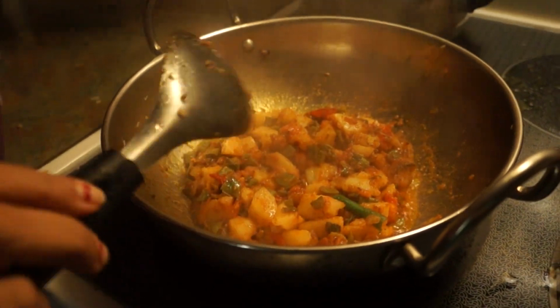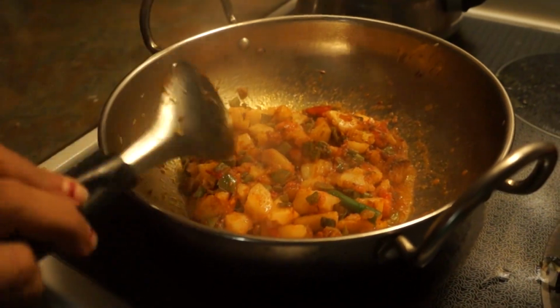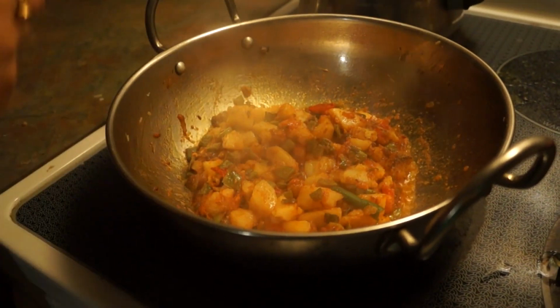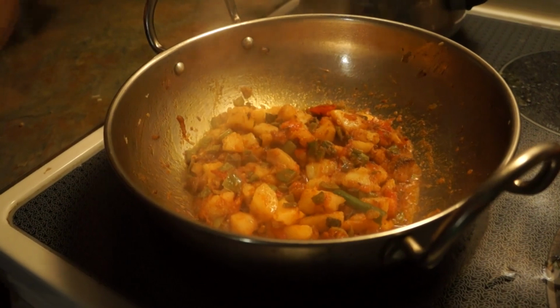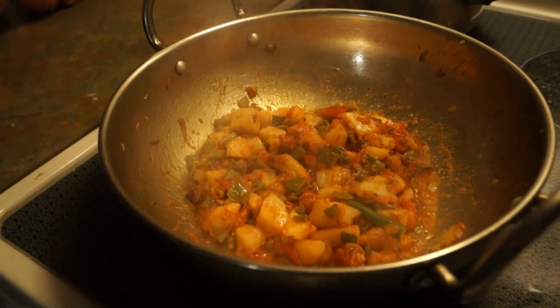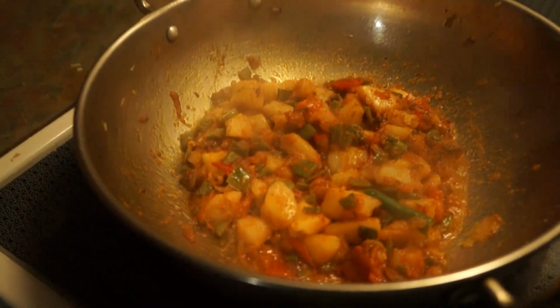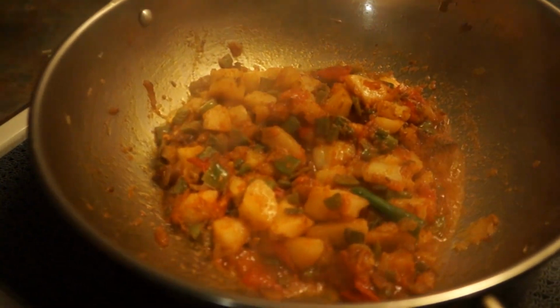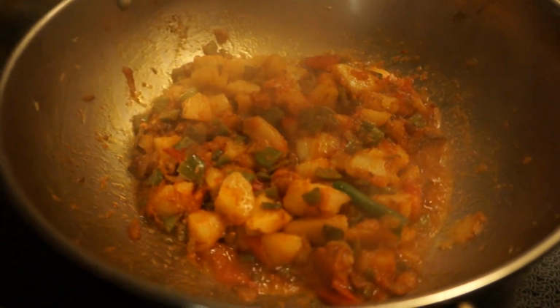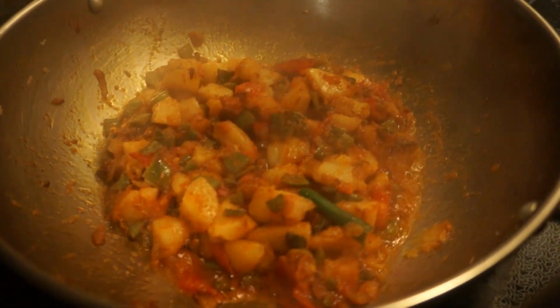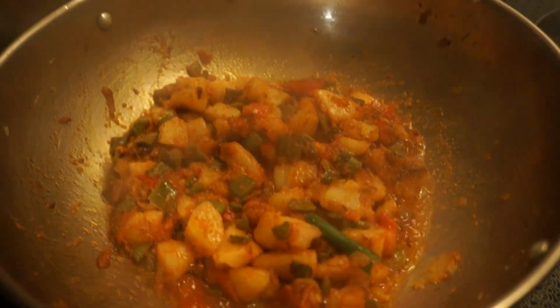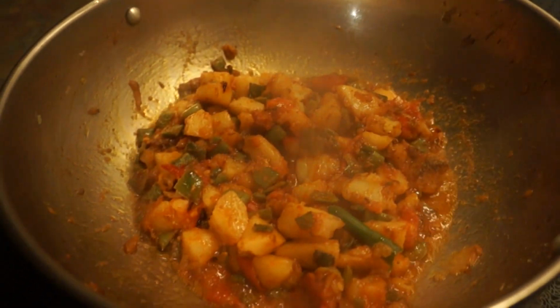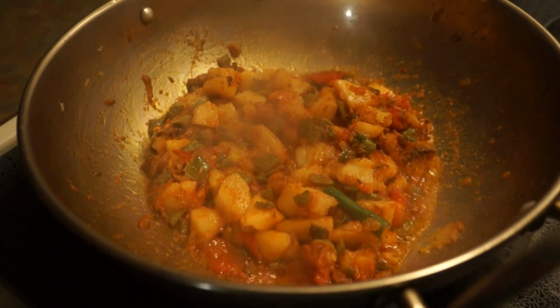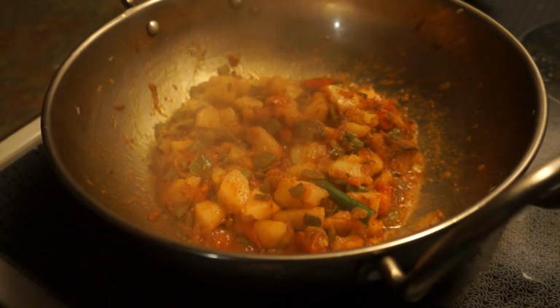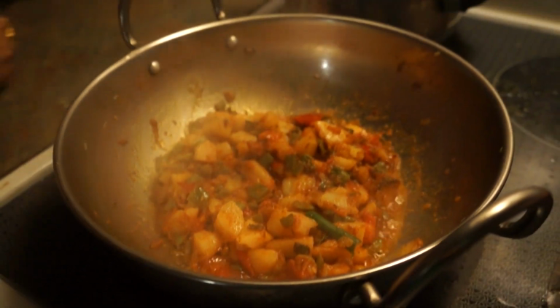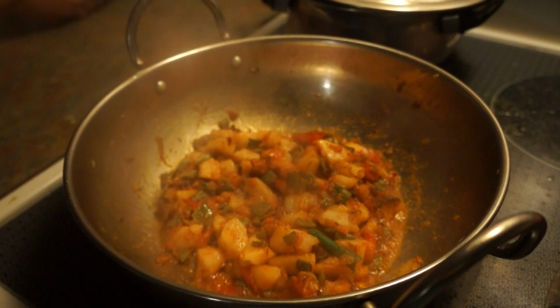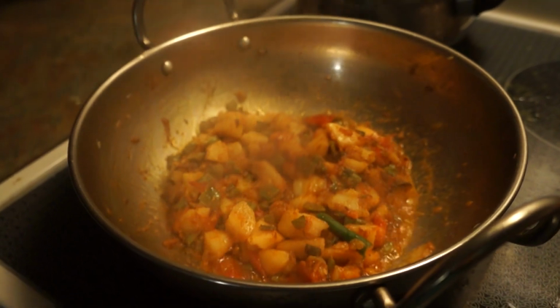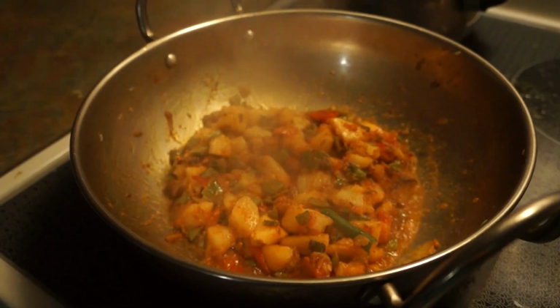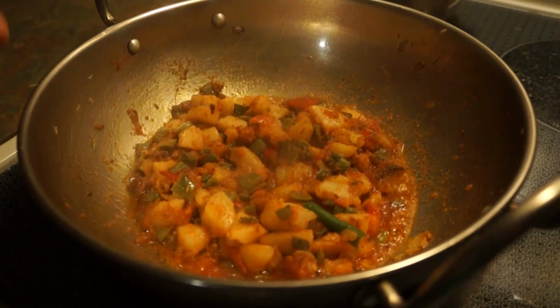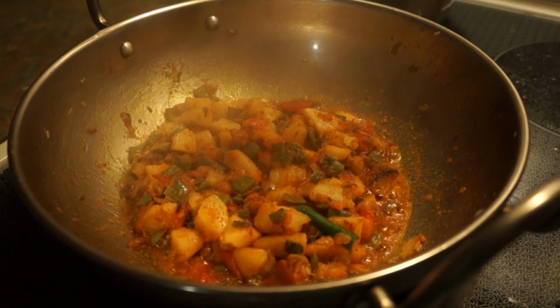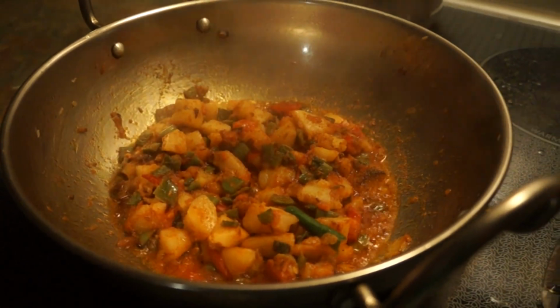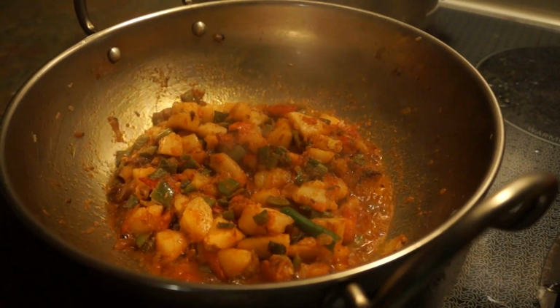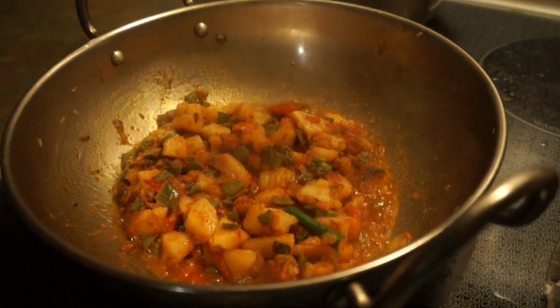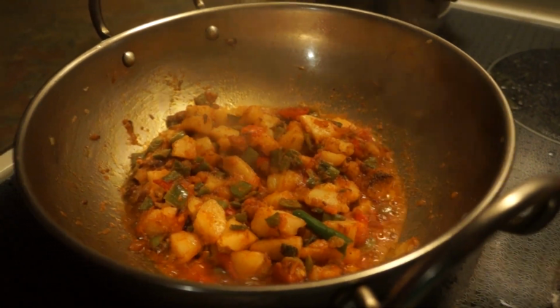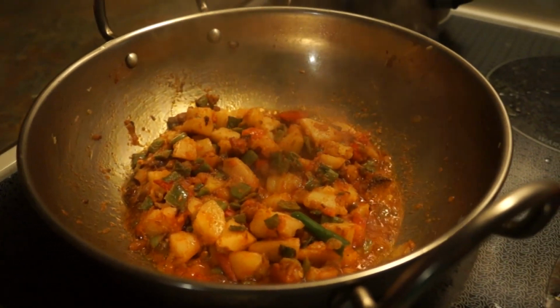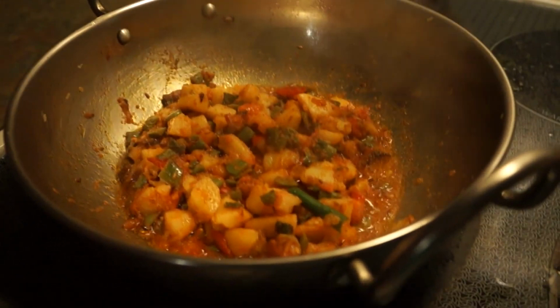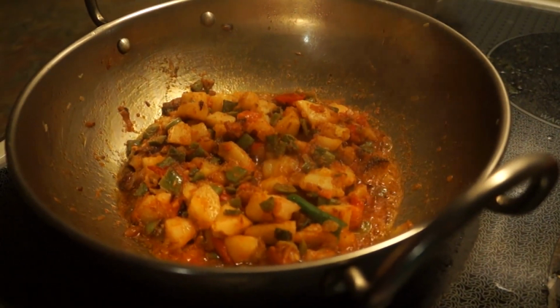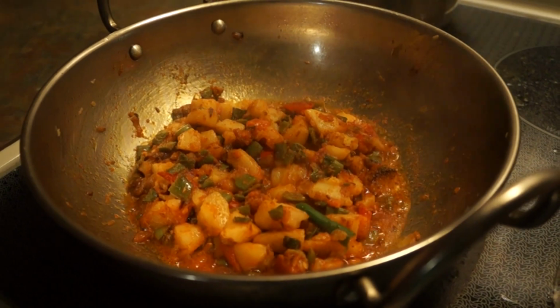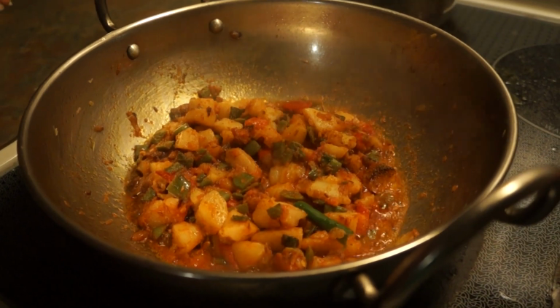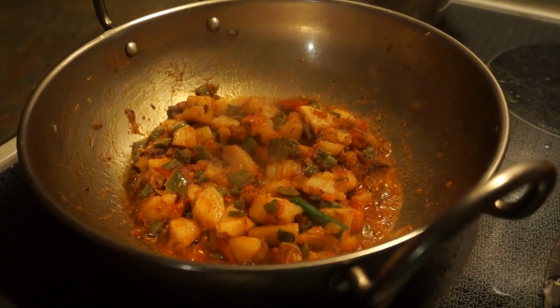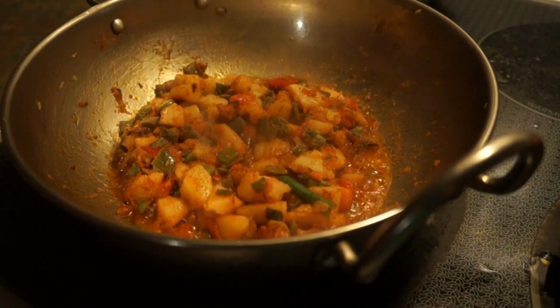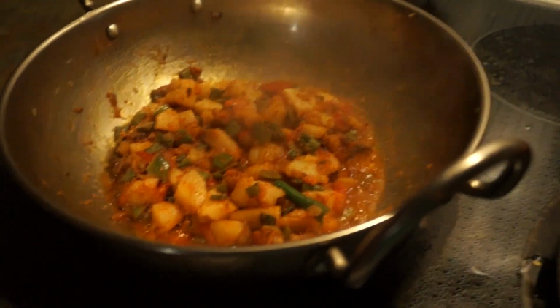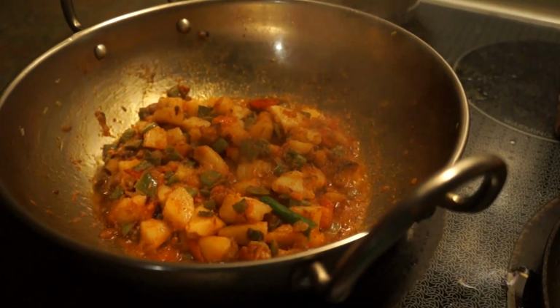See how good it looks! Because it was all fresh. This was for today, and I hope you like this recipe — the fresh aloo beans and pyaz sabzi recipe.